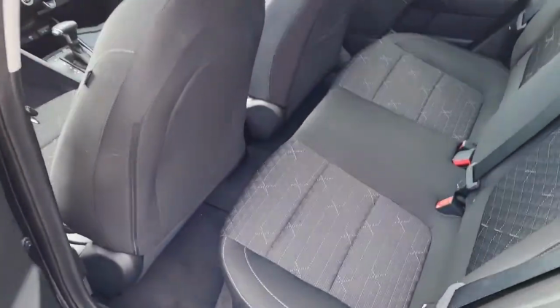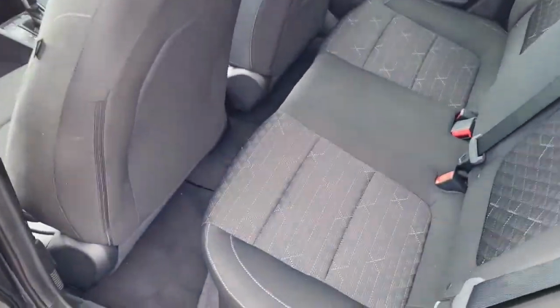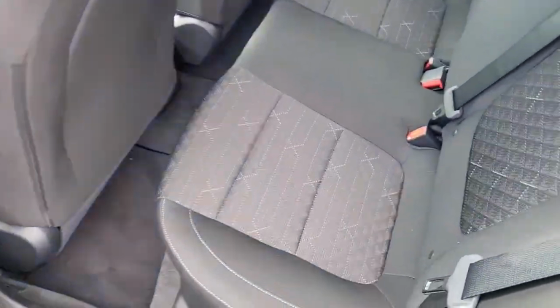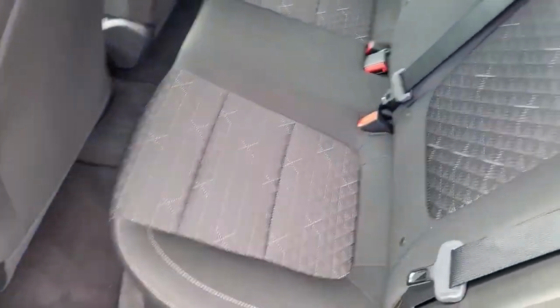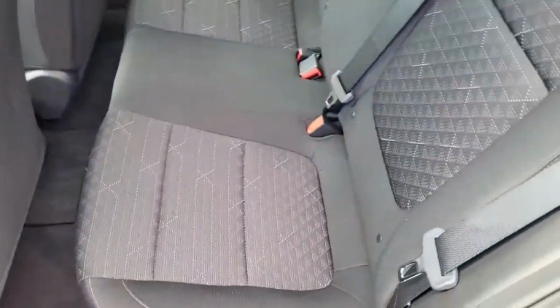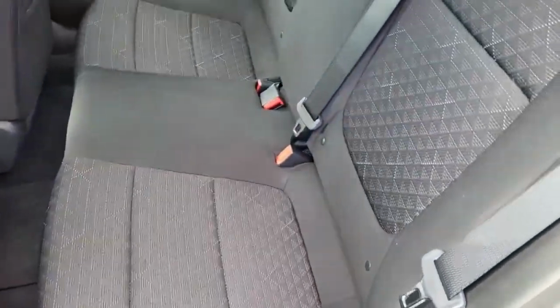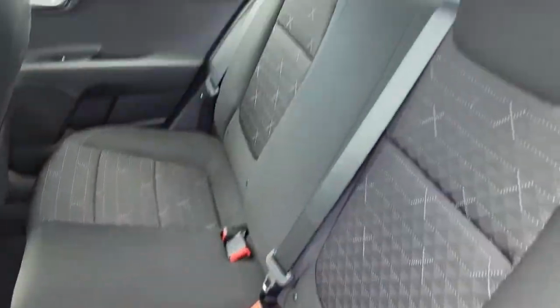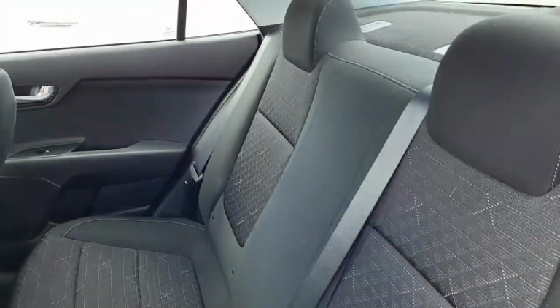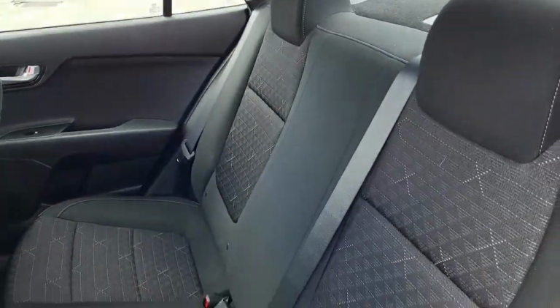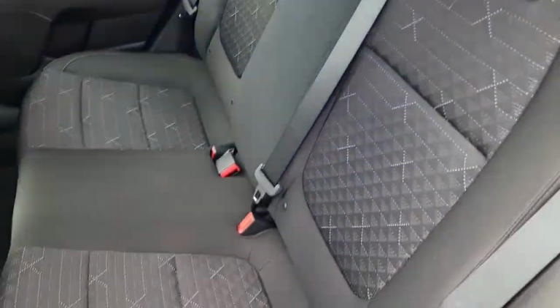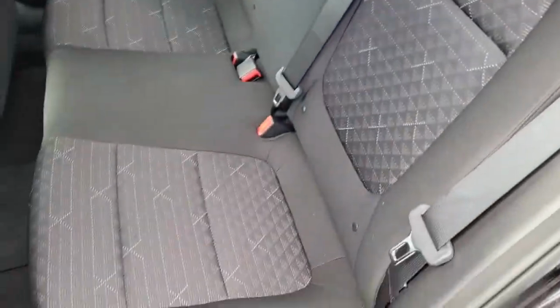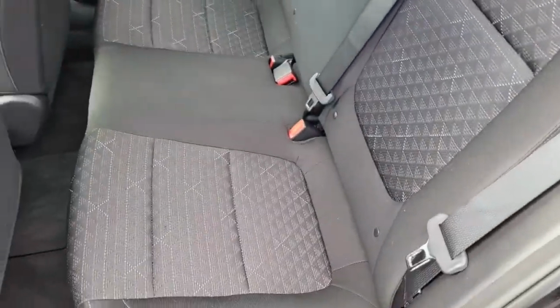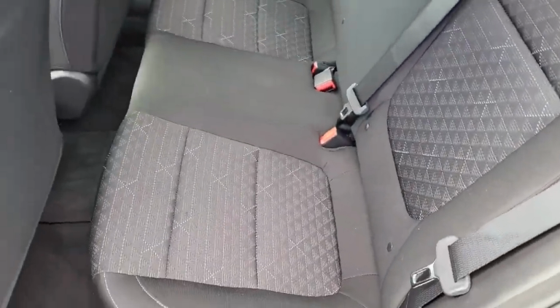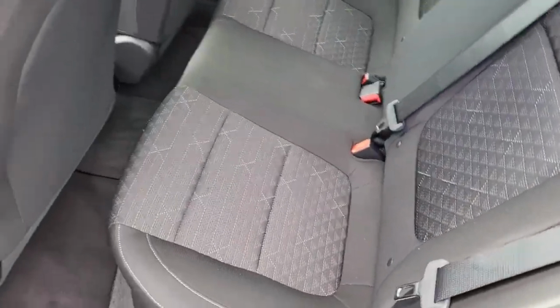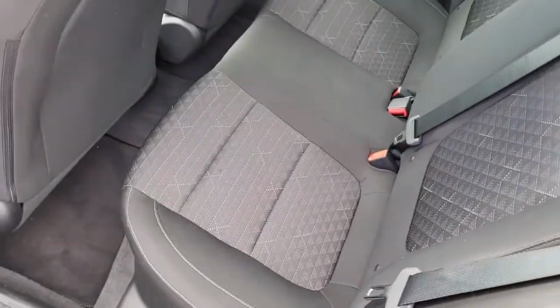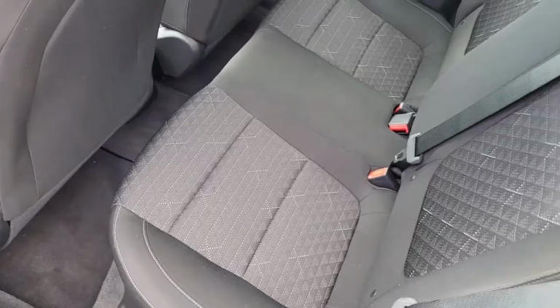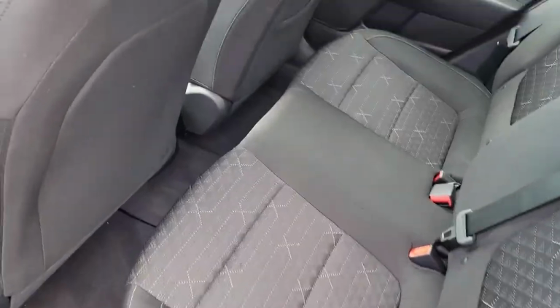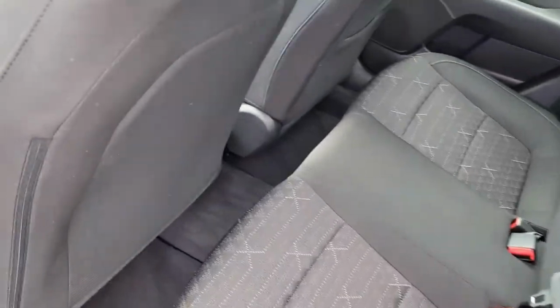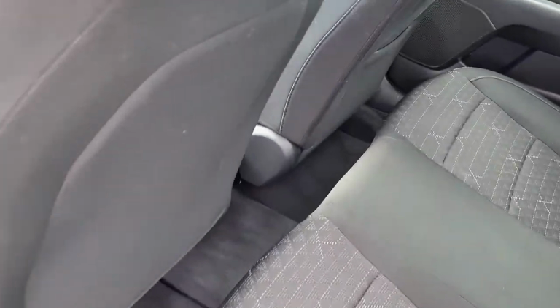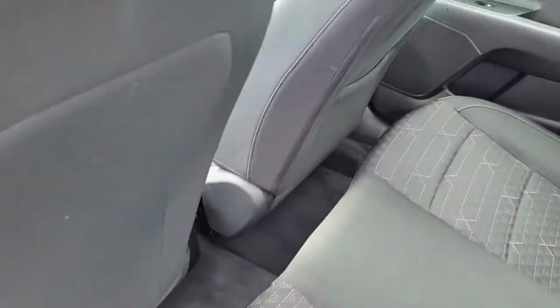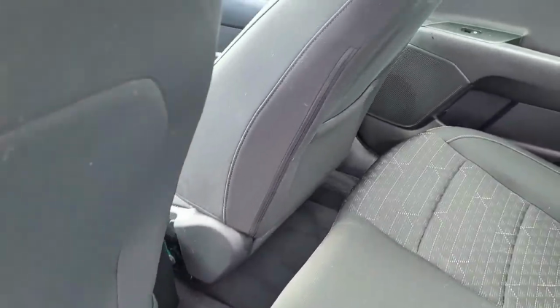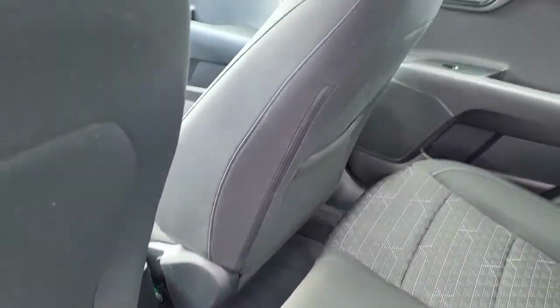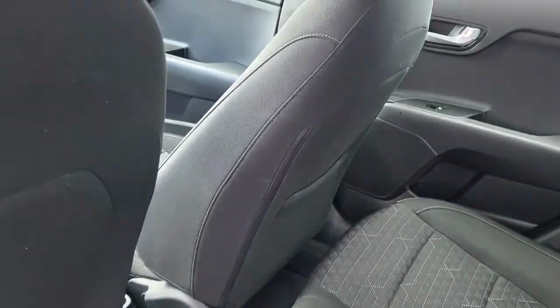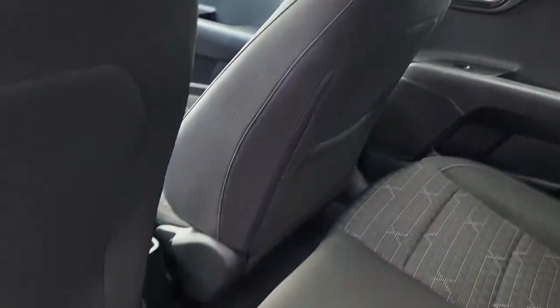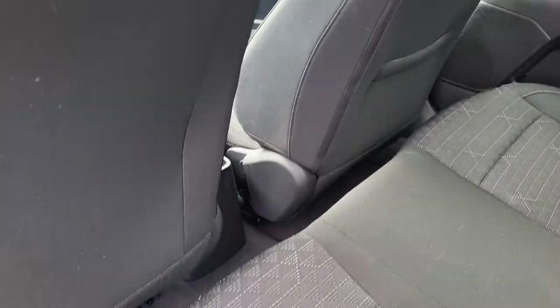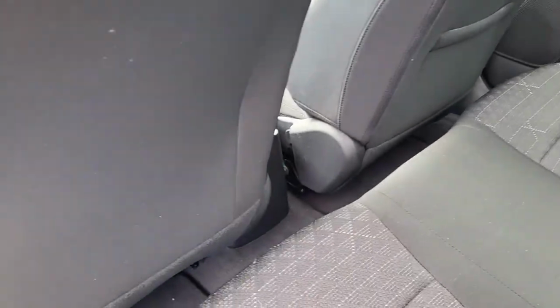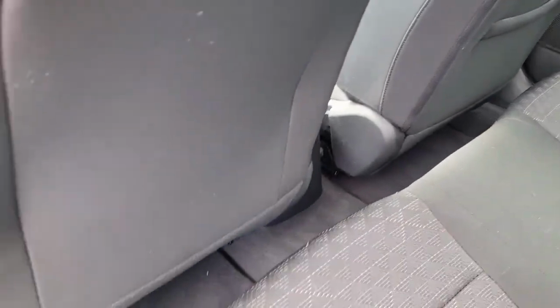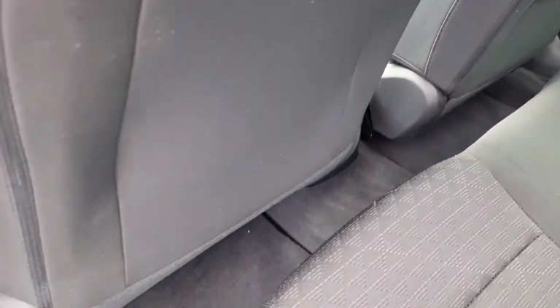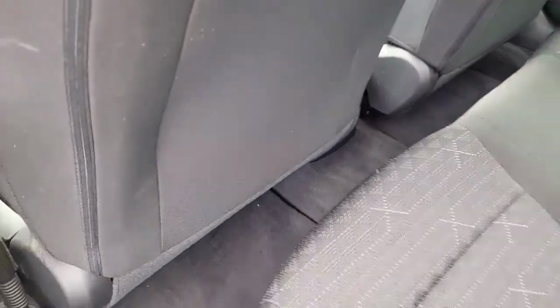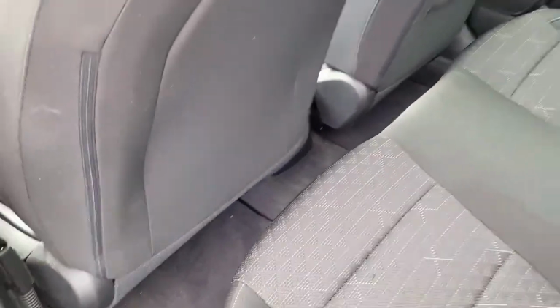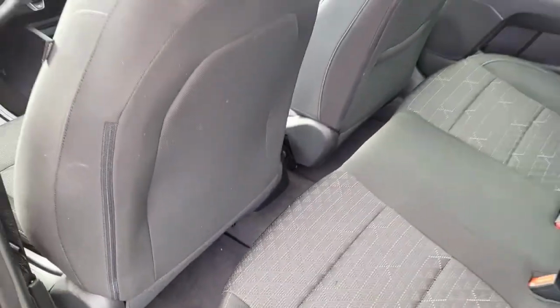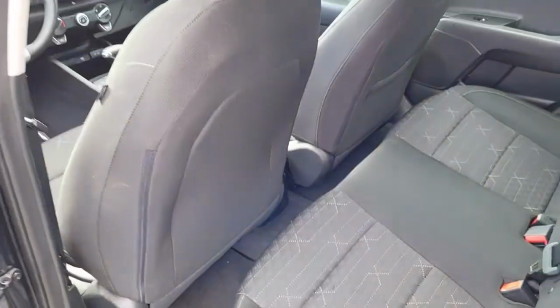Looking at the back, it's a black interior with cloth material. Seats three. Plenty of leg room. These two front seats will move forward for your taller passengers.